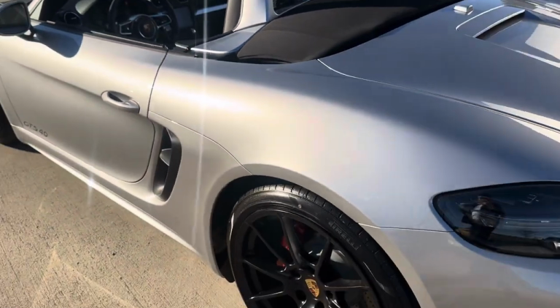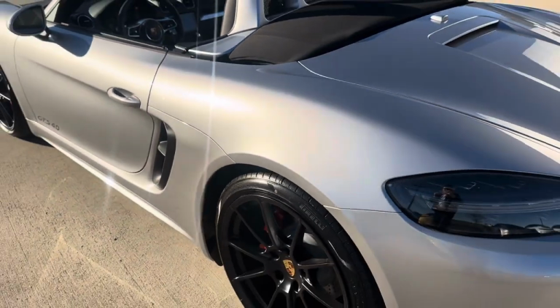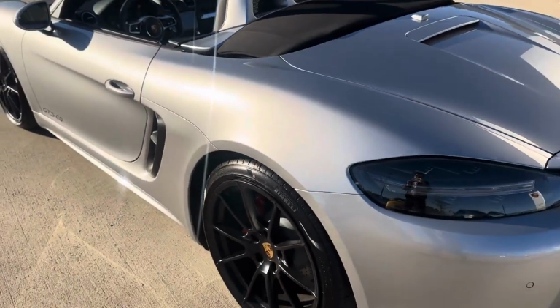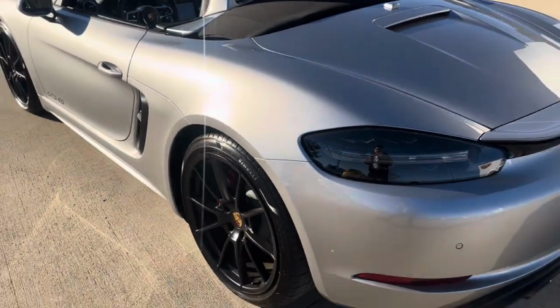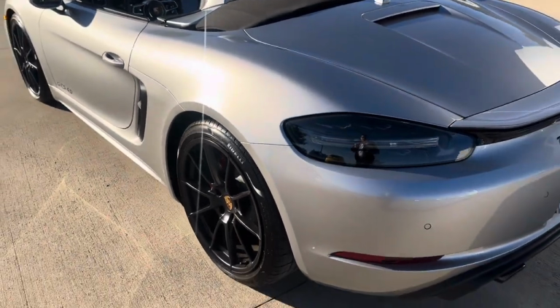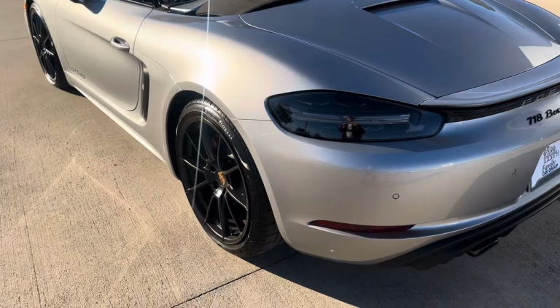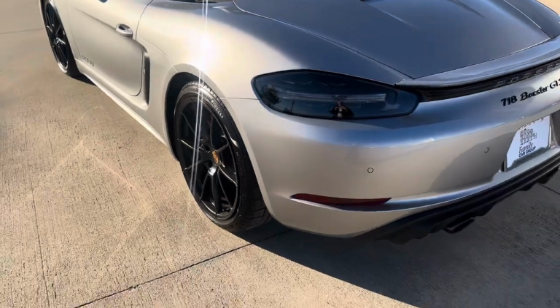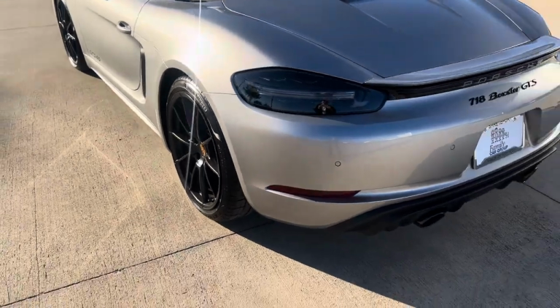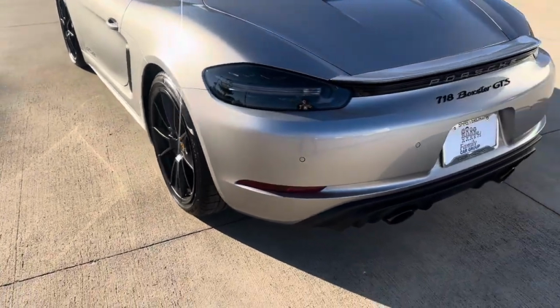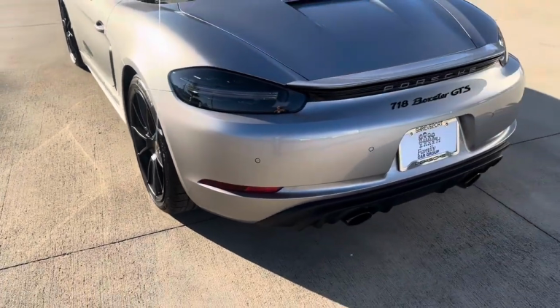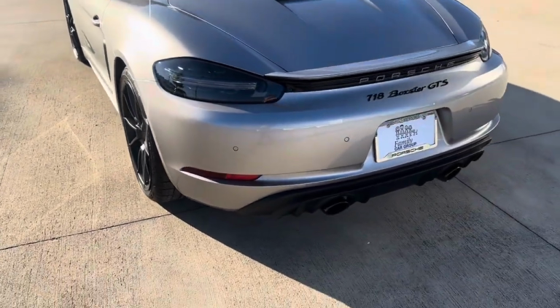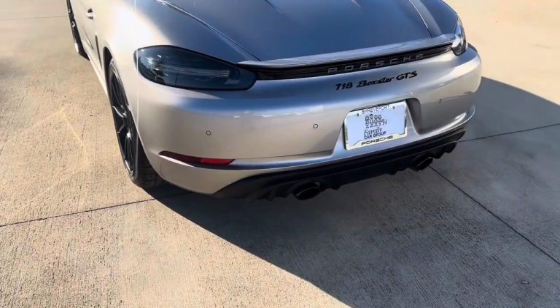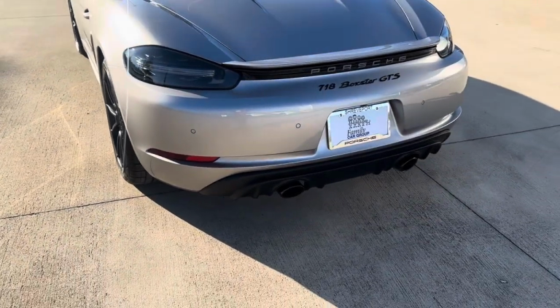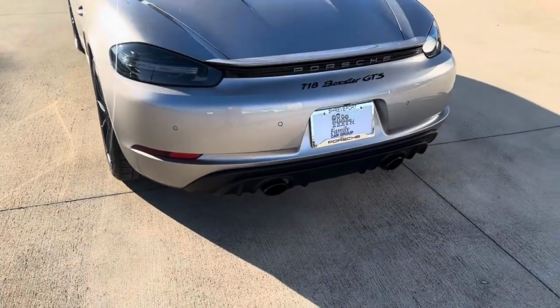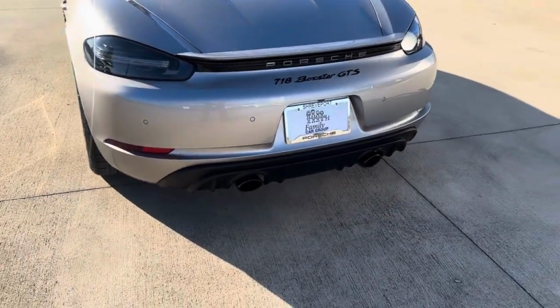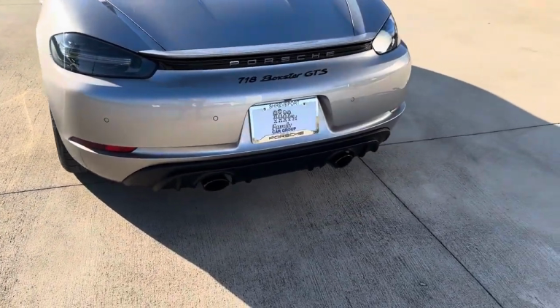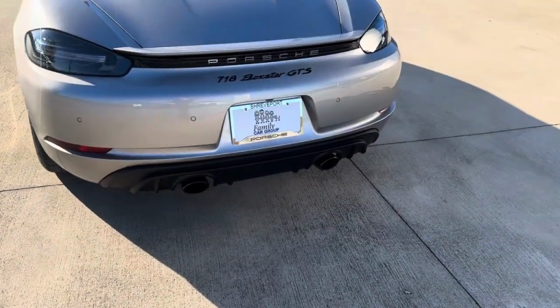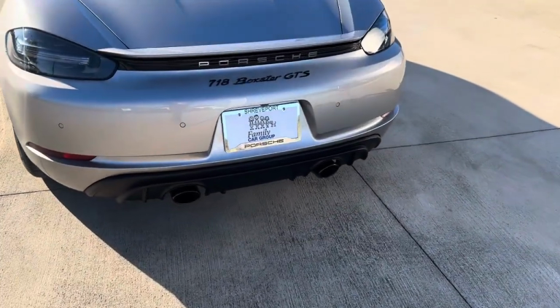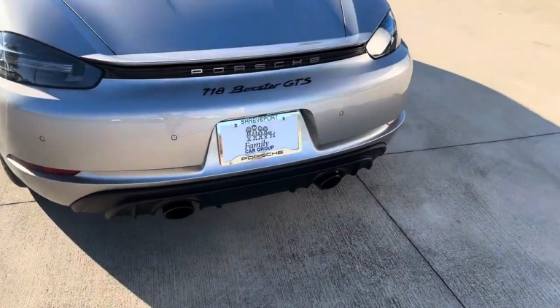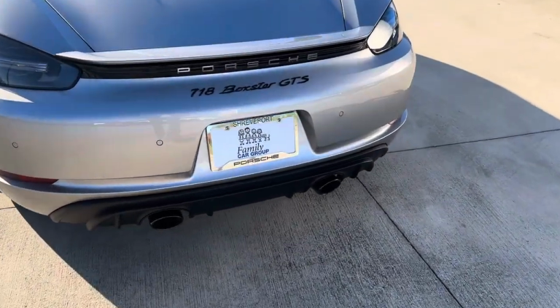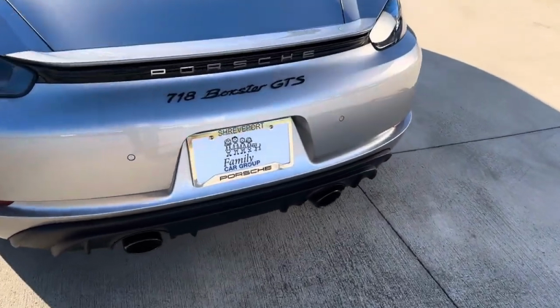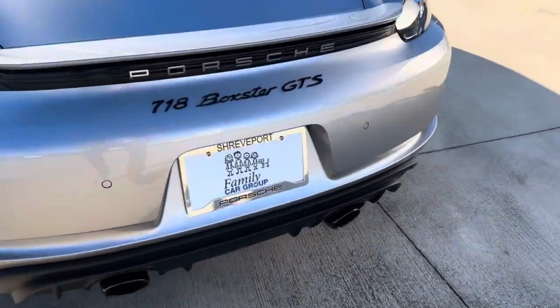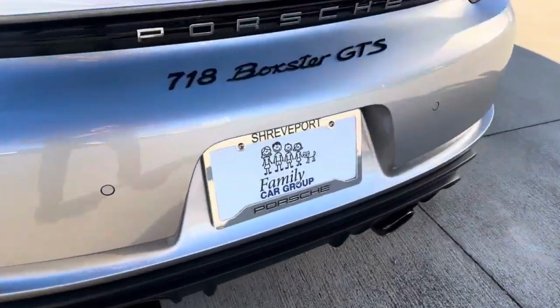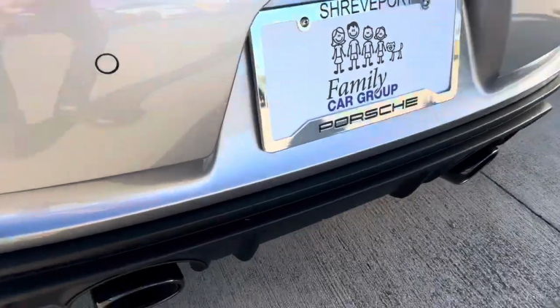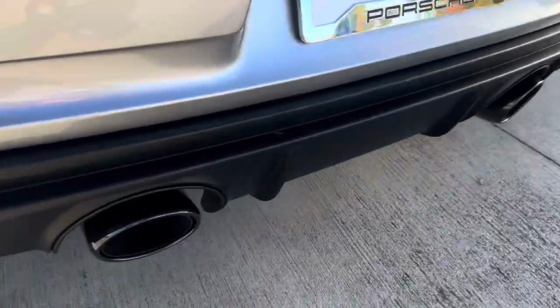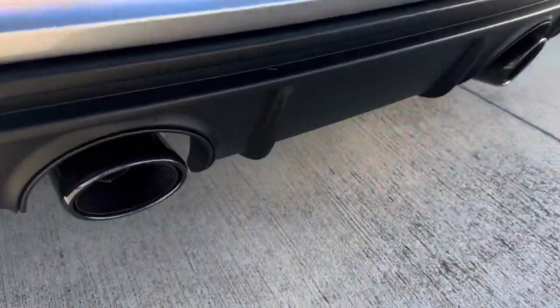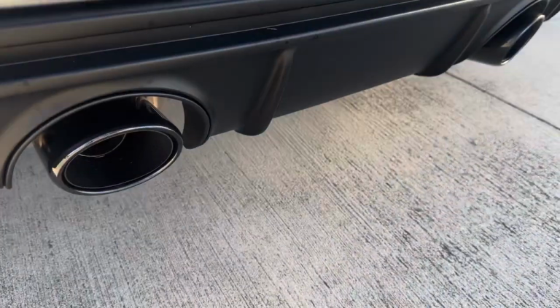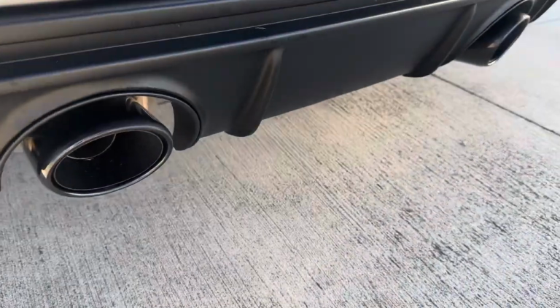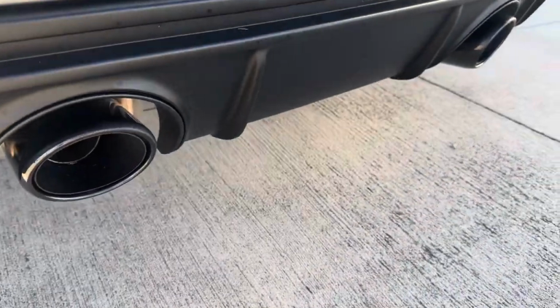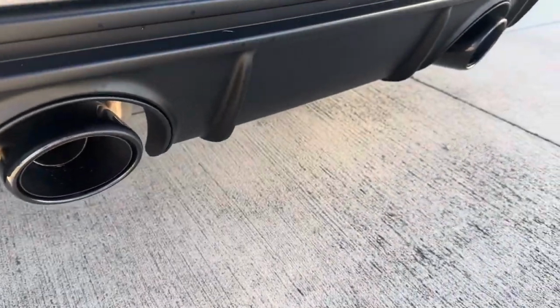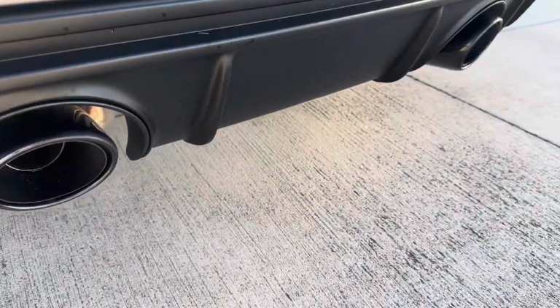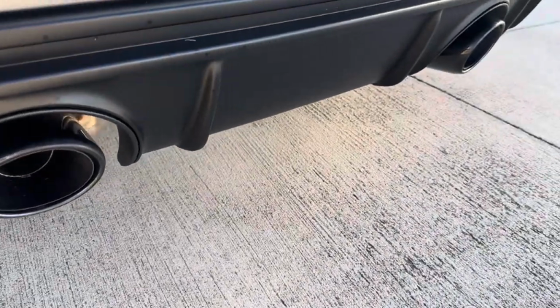Nice curves on the exterior. We've got the dark taillights with the blacked-out badging on the rear. Dual exhaust — they sound great.